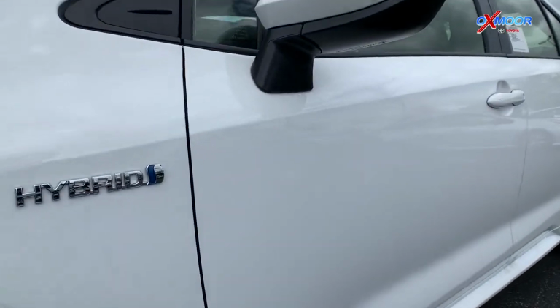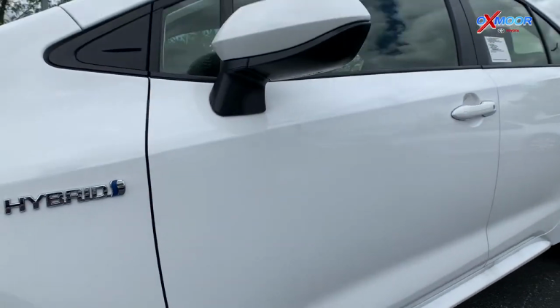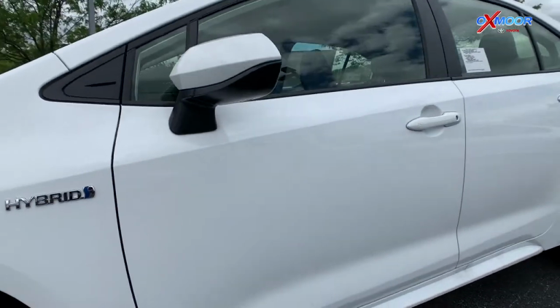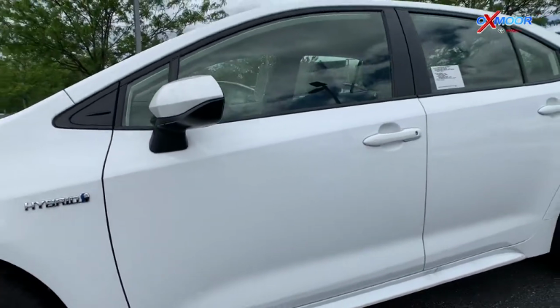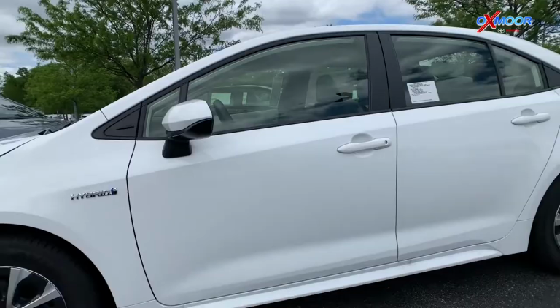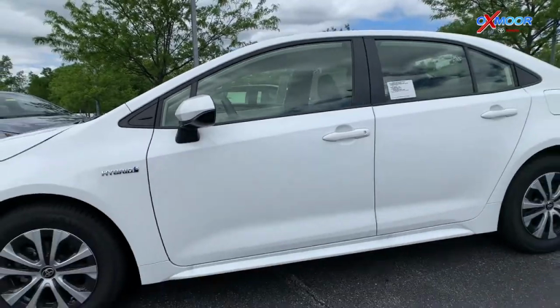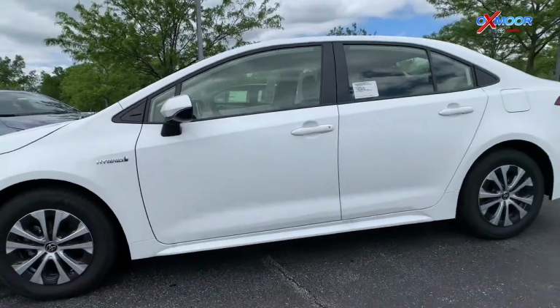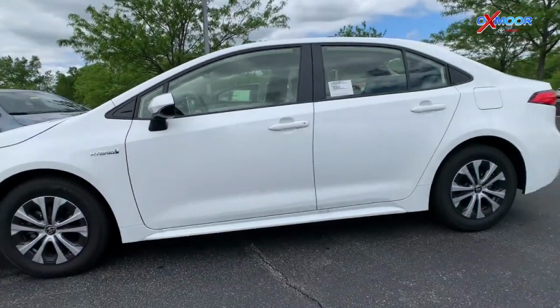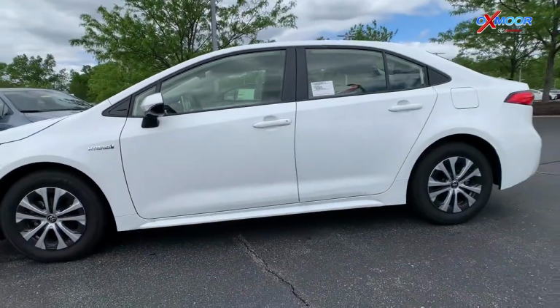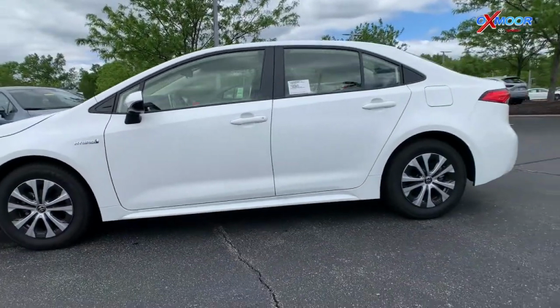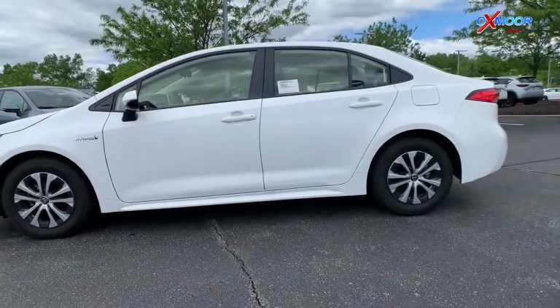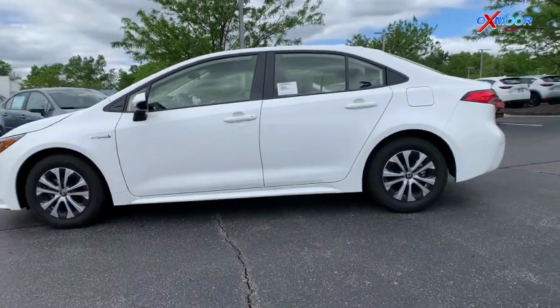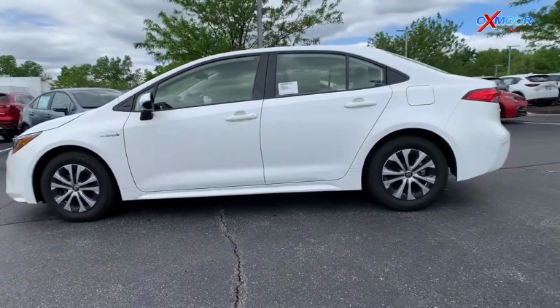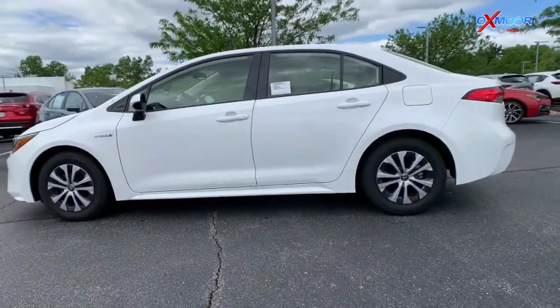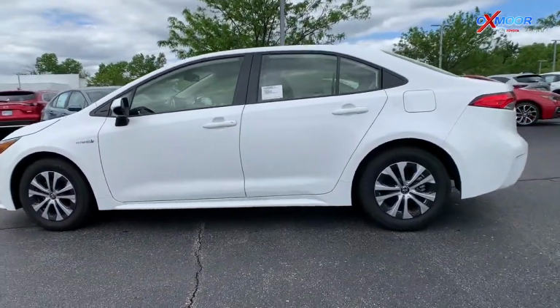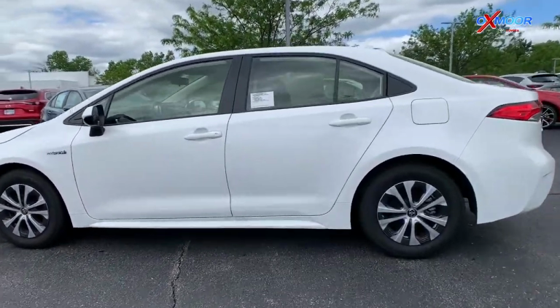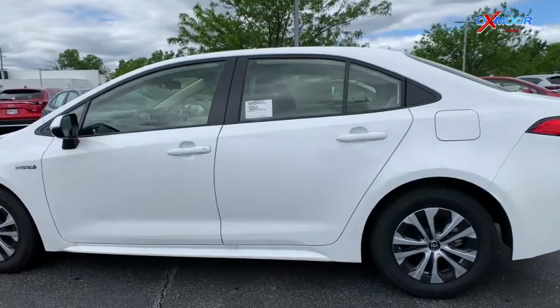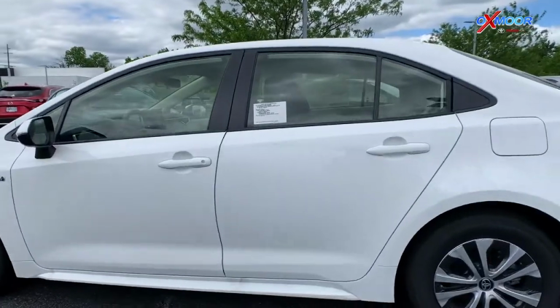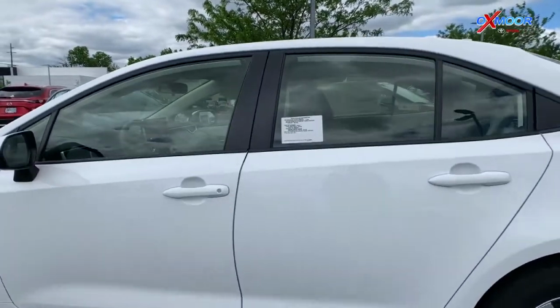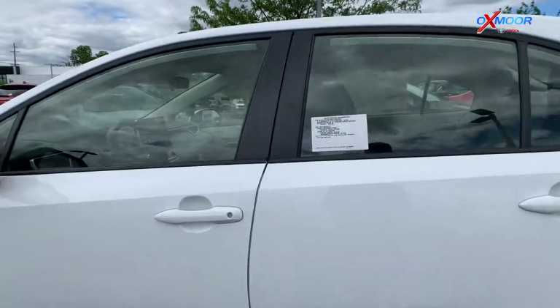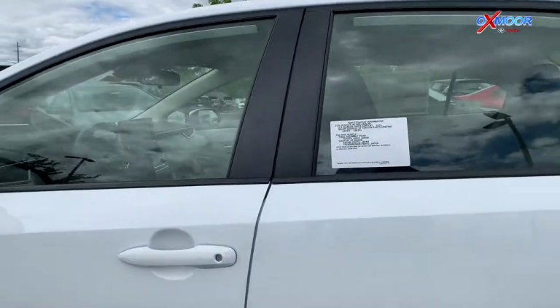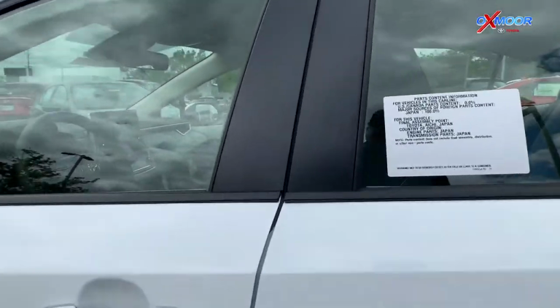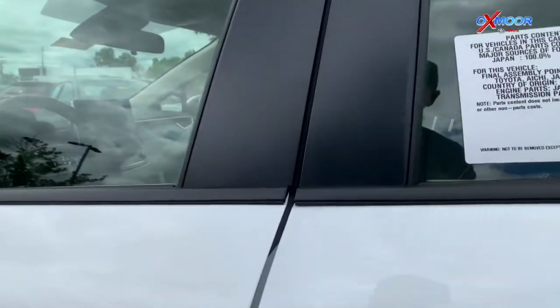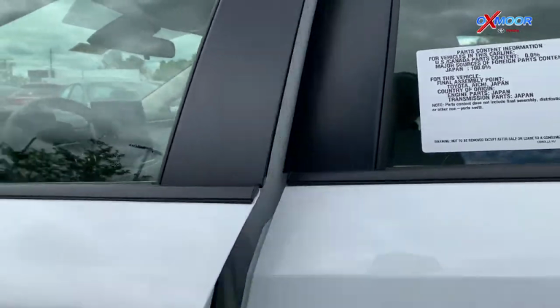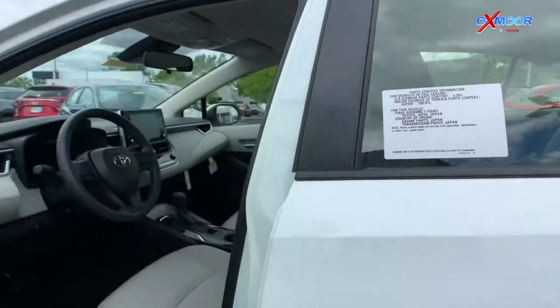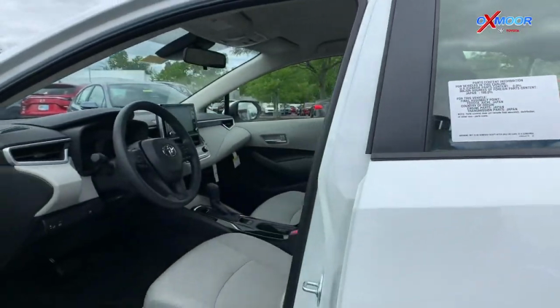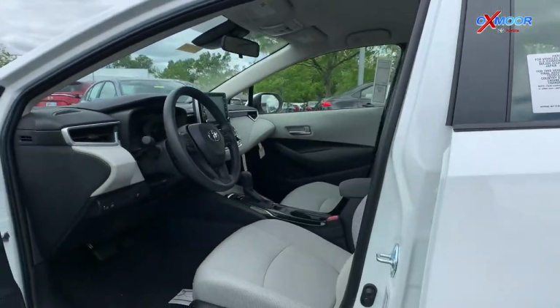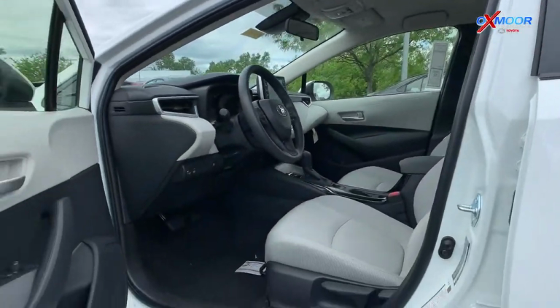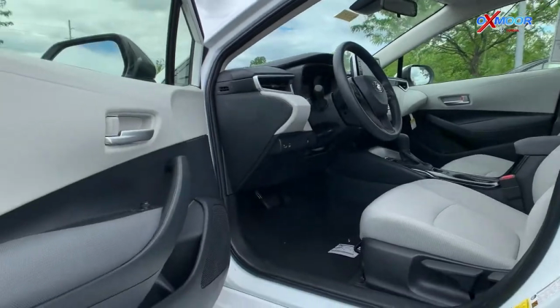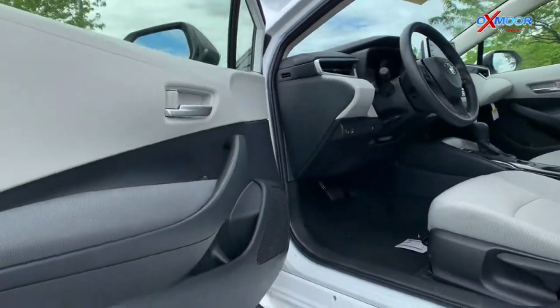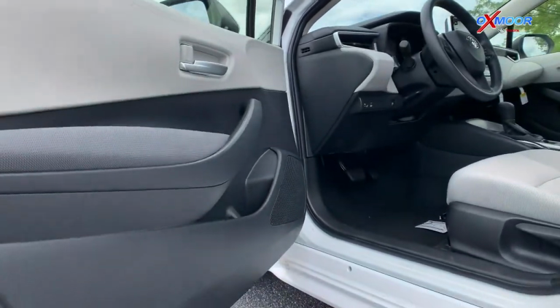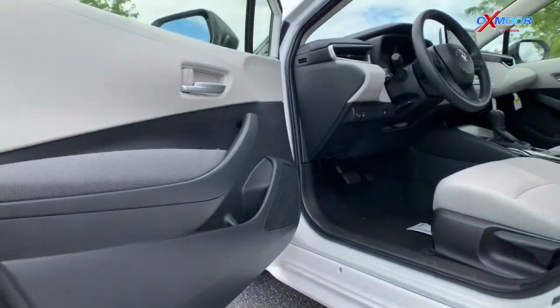It does come equipped with those 15-inch alloy wheels and the covers. Circling back to the safety features — this vehicle has a five-star safety rating and it comes with the Toyota Safety Sense 2.0.